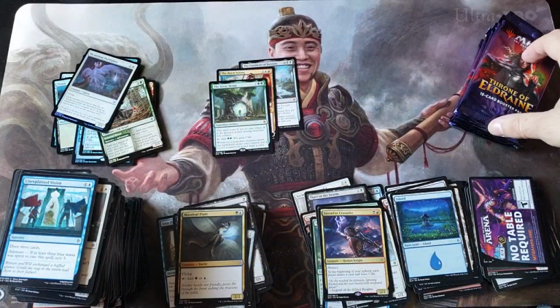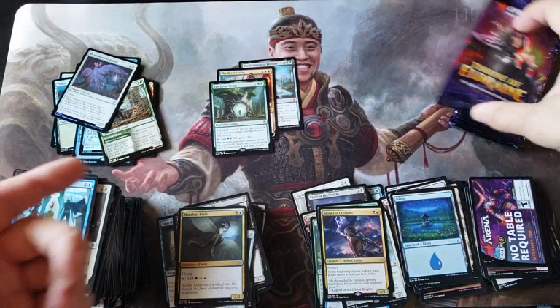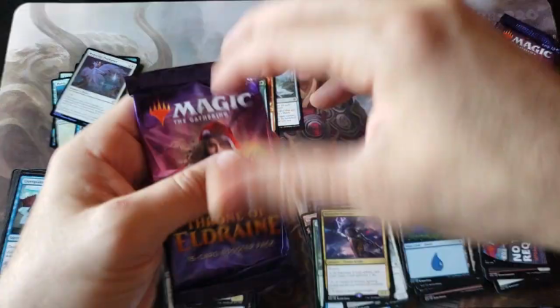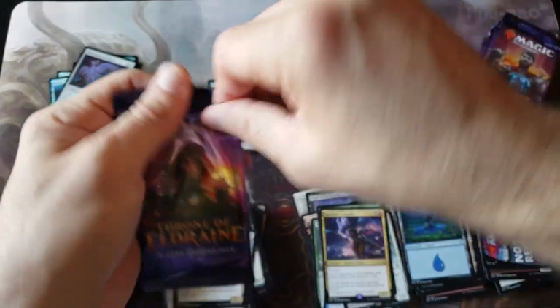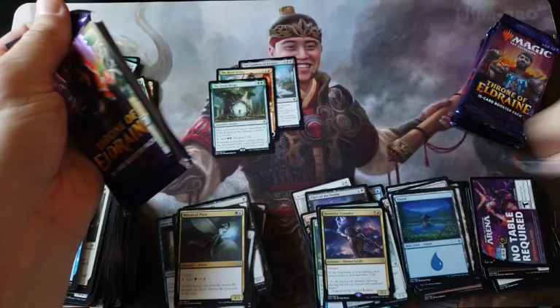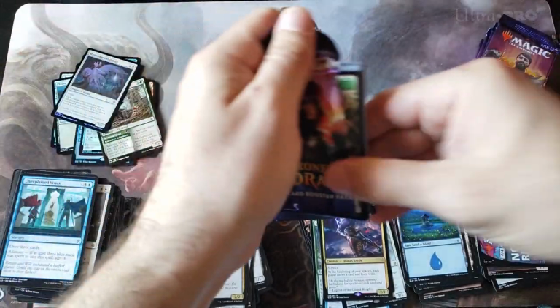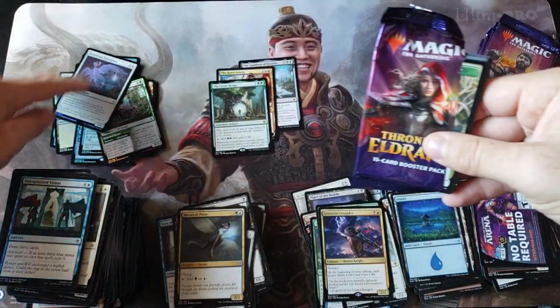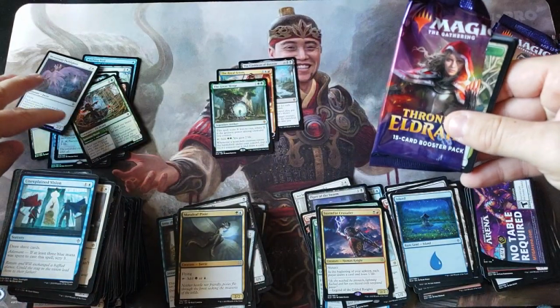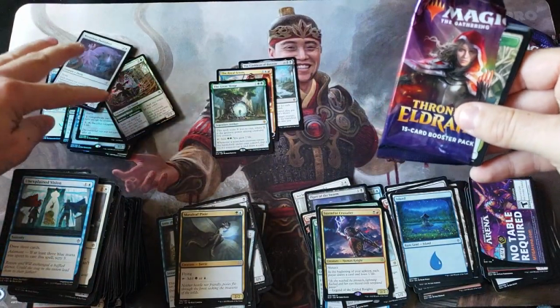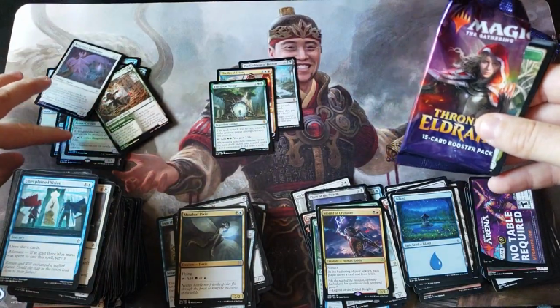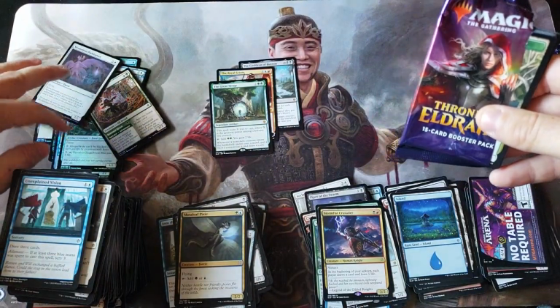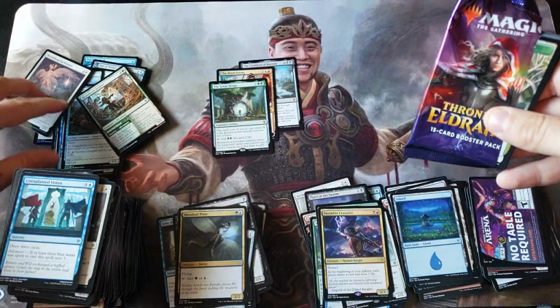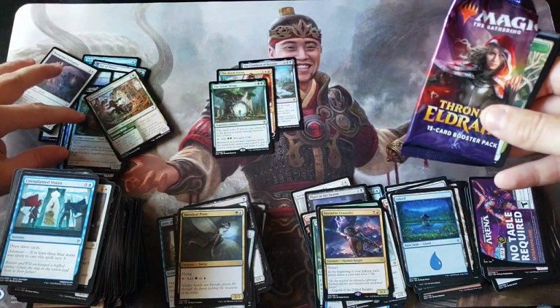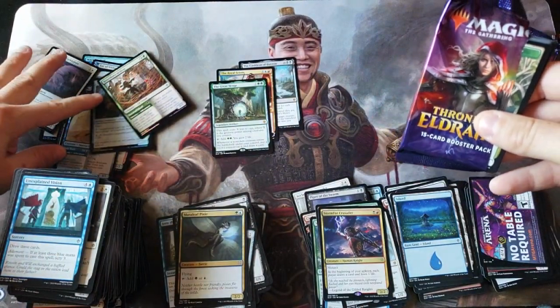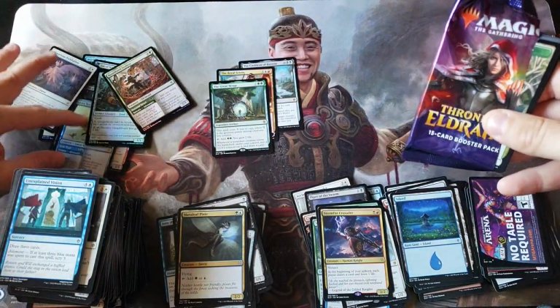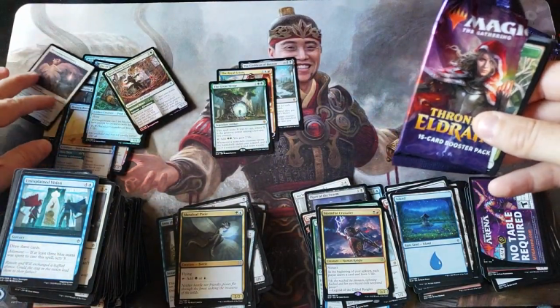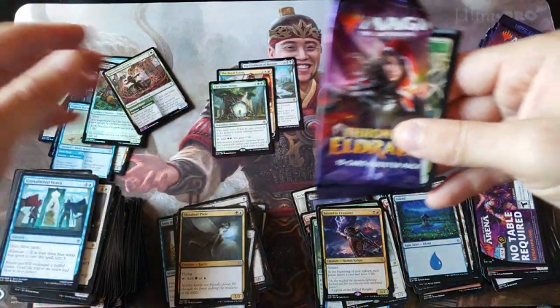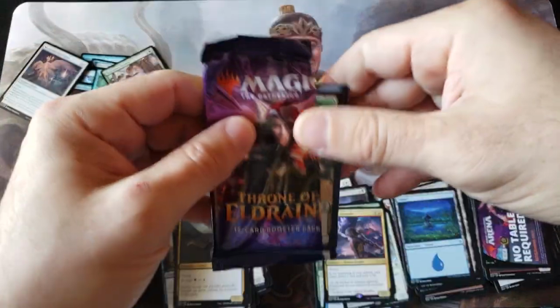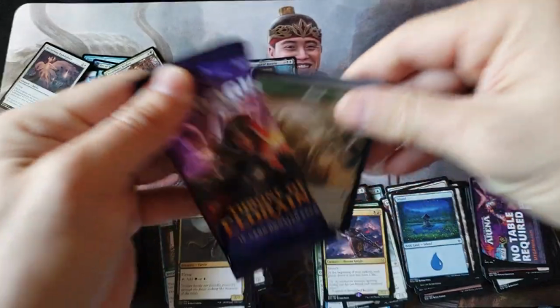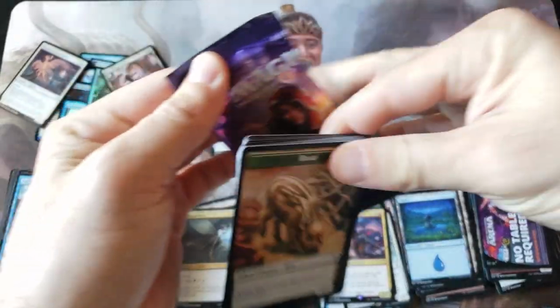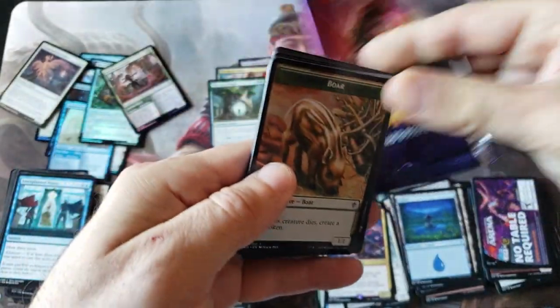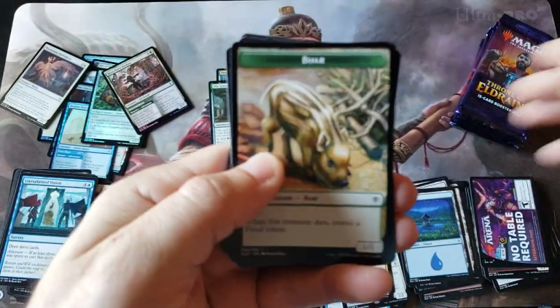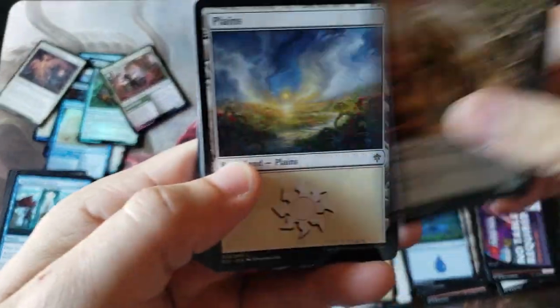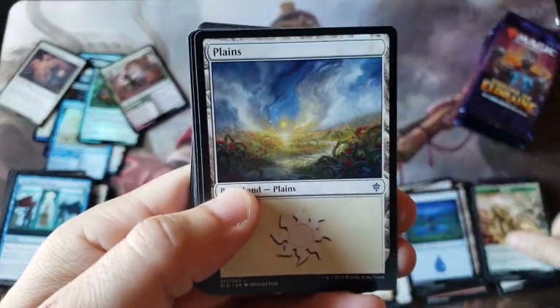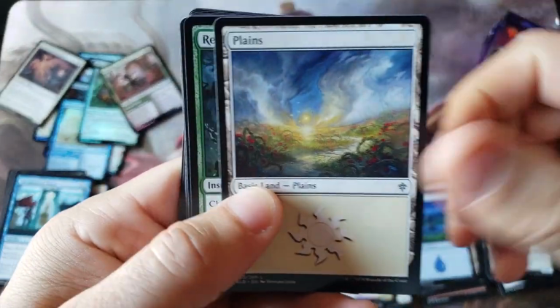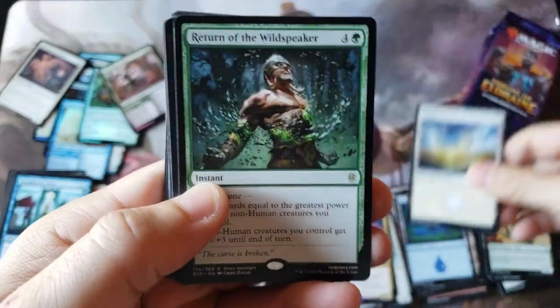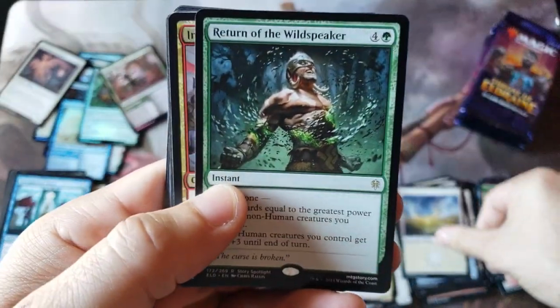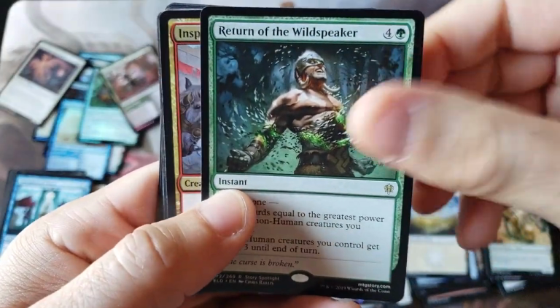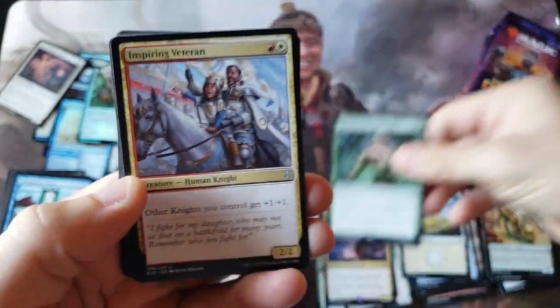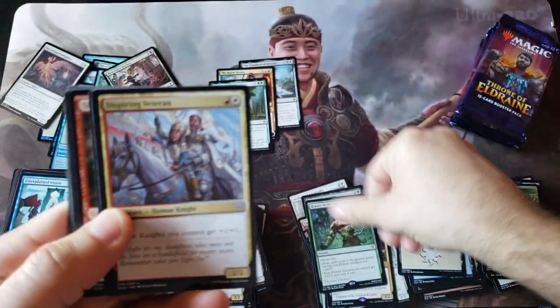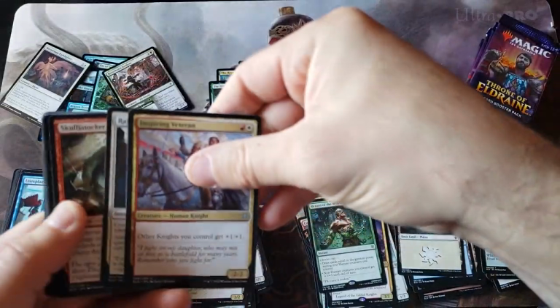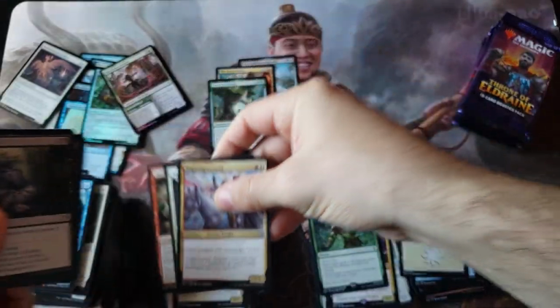Holy crap - shameless Rudy play - and another great mythic, mythic number three! And we got that foil mythic - brazen borrower. Wow, mythic Brazen Borrower - holy smokes, what a hit! That's fantastic.